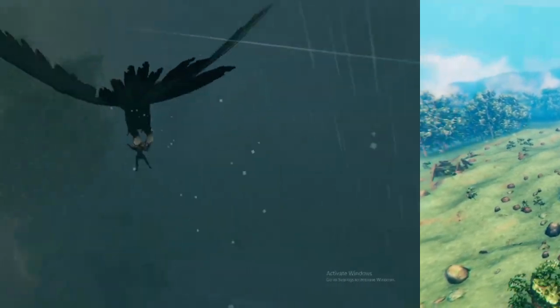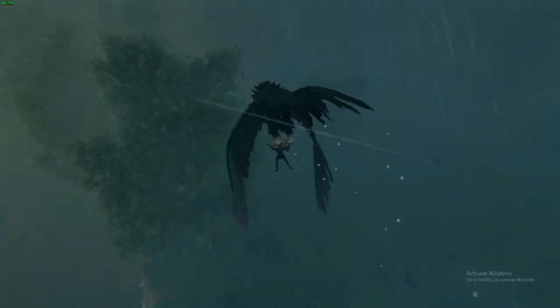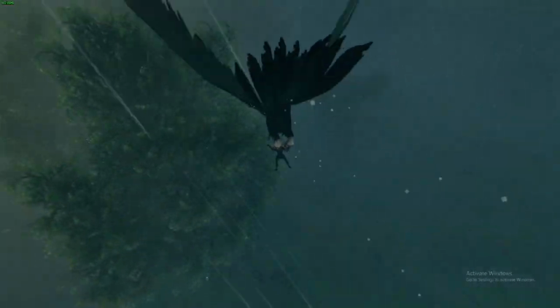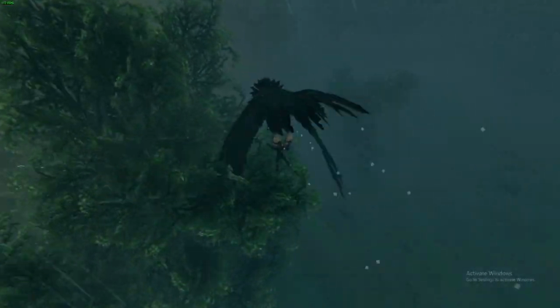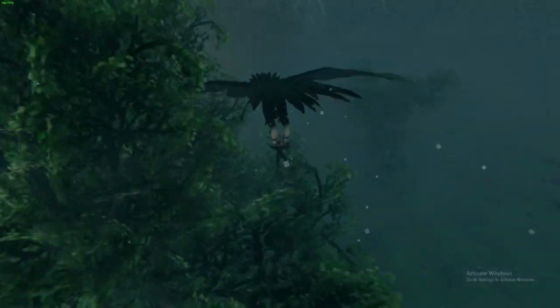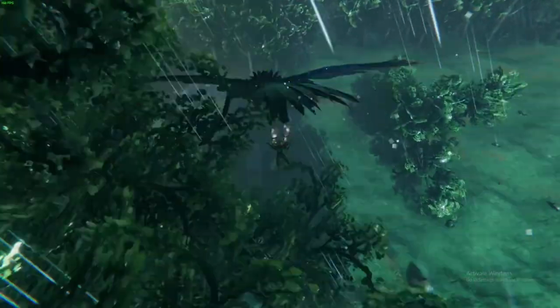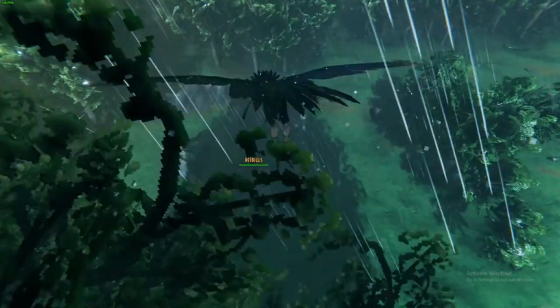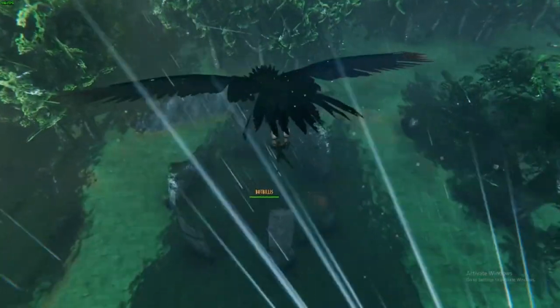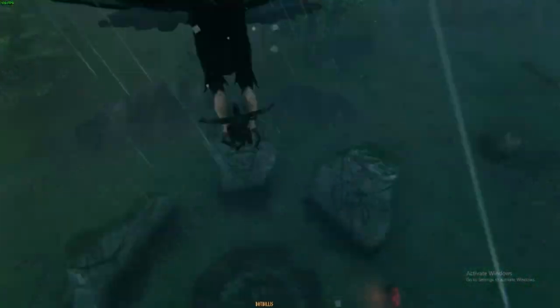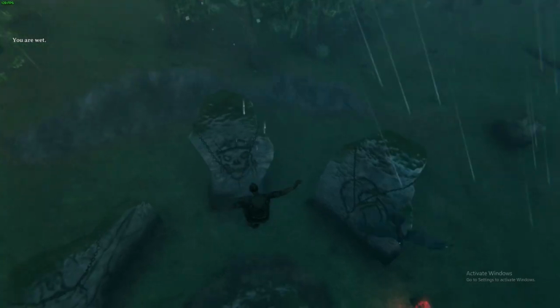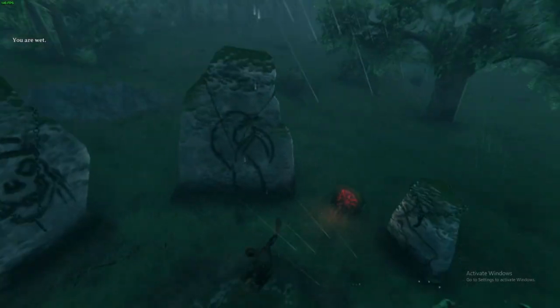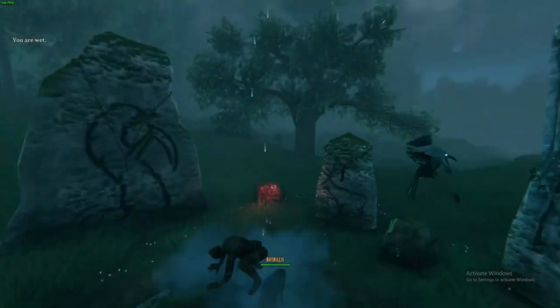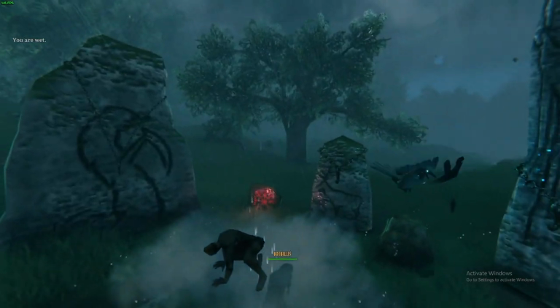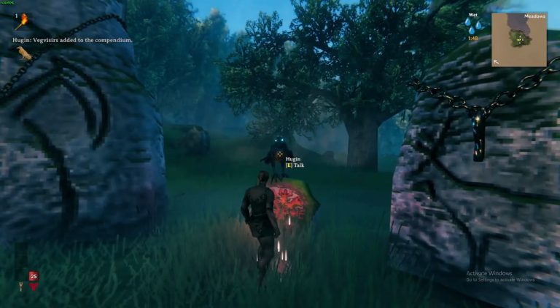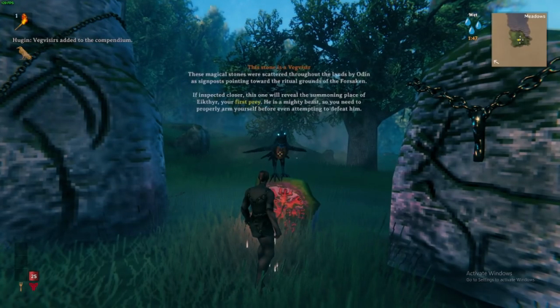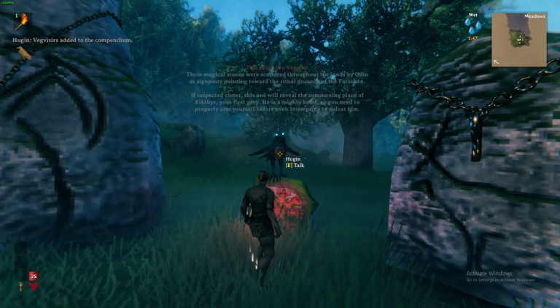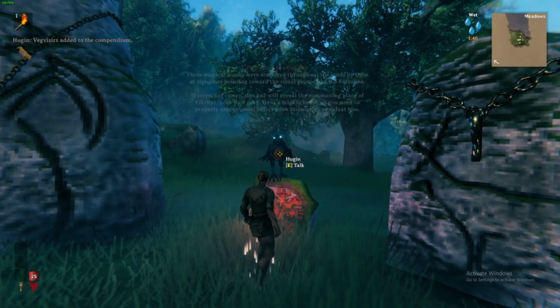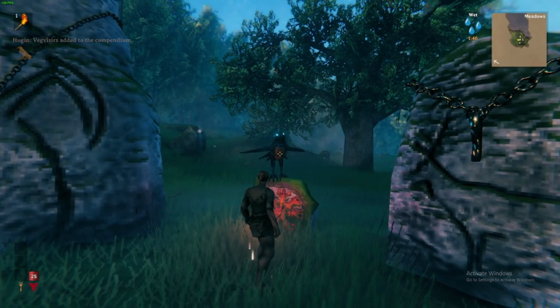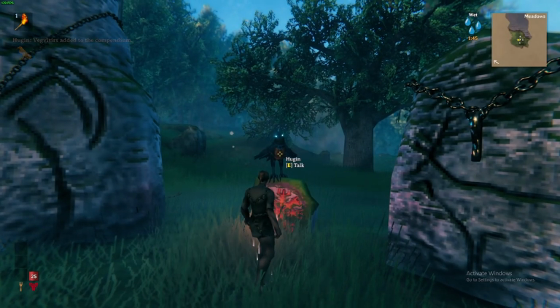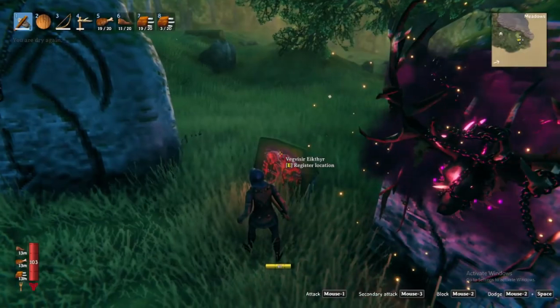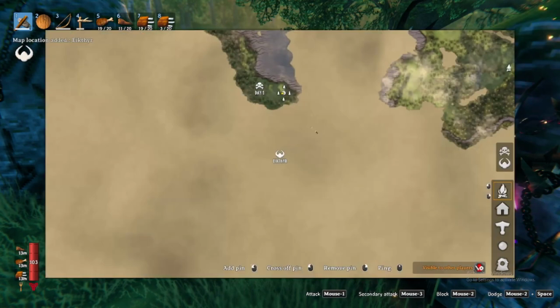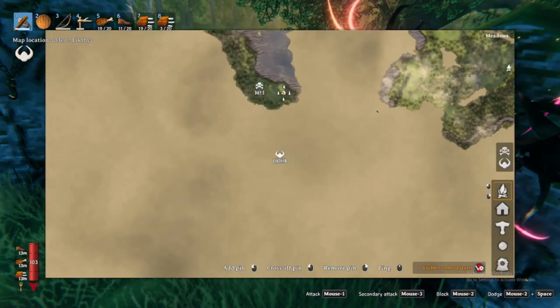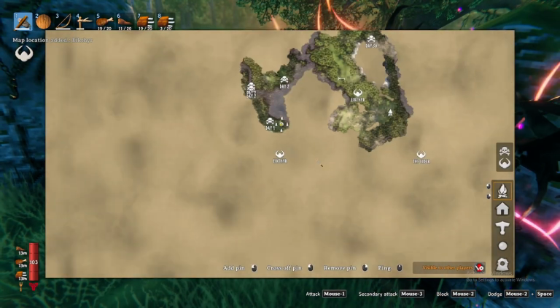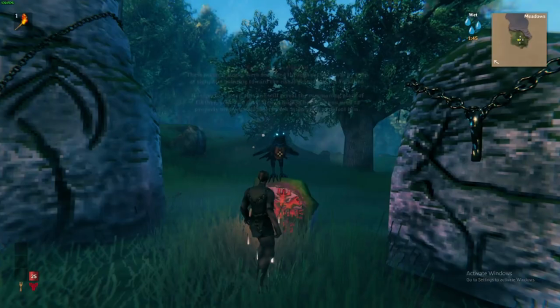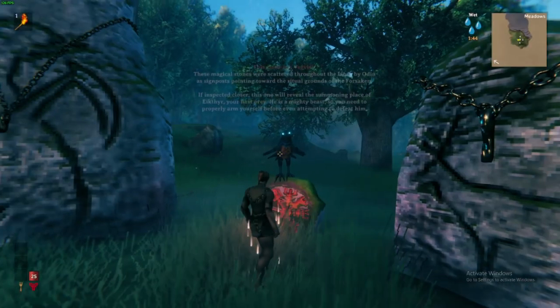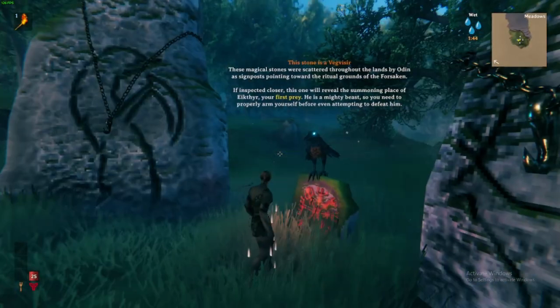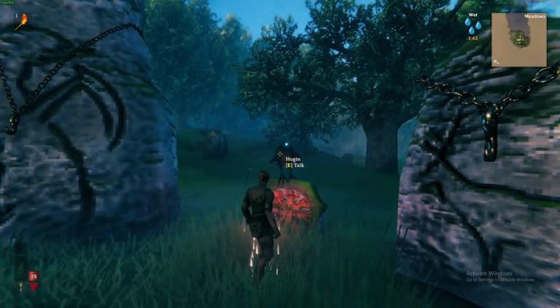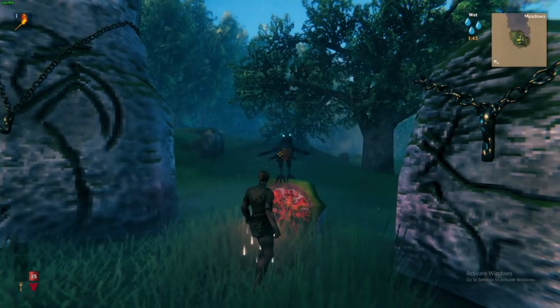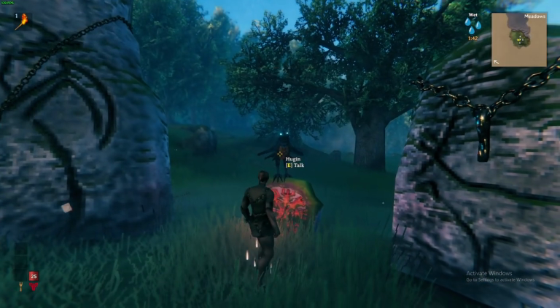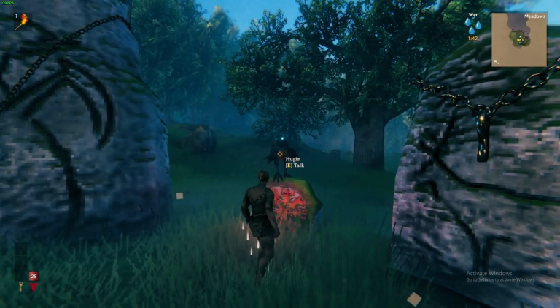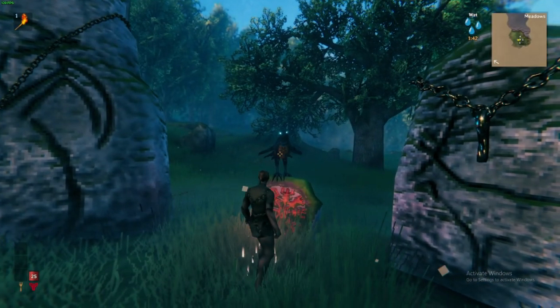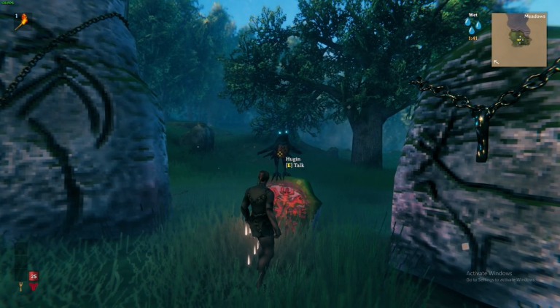When starting a new world you will land amongst six sacrificial stones. First thing you want to do is interact with the stone to highlight the Meadows boss location on your map — Eikthyr. Defeating him is your main objective in the Meadows, but before we fight him we need to prepare.